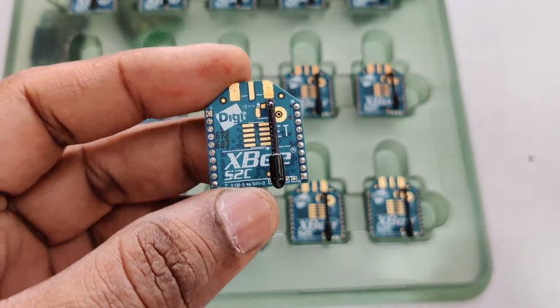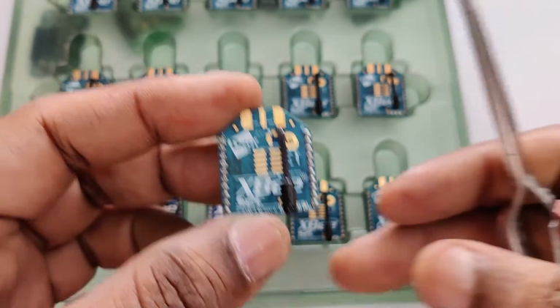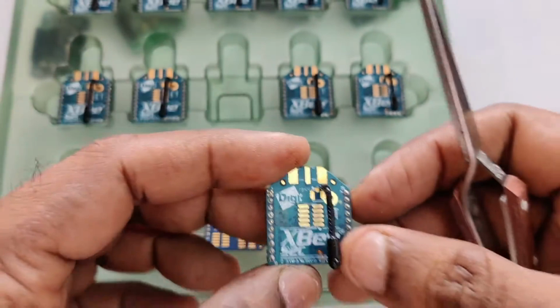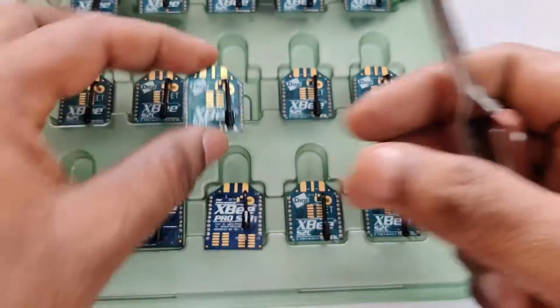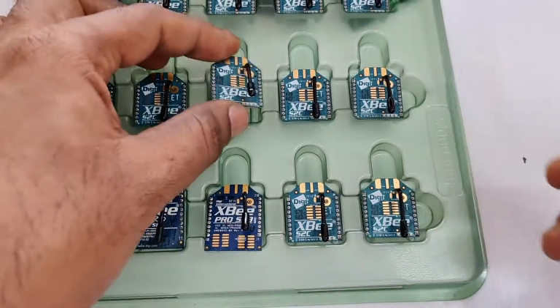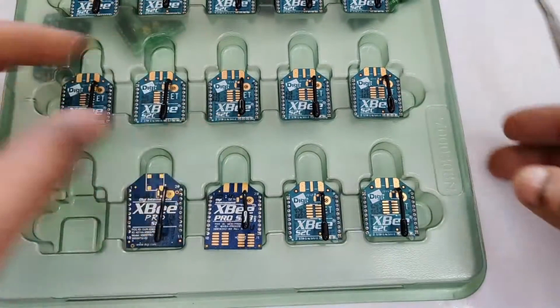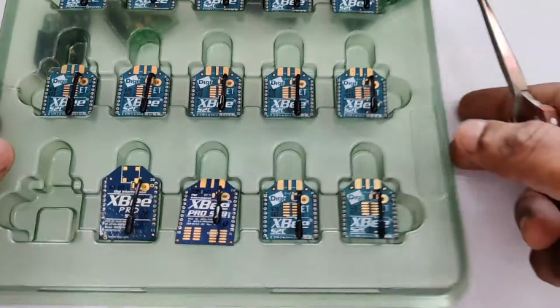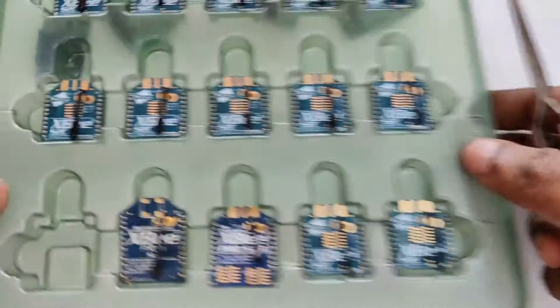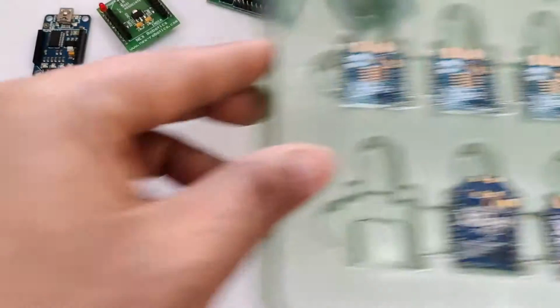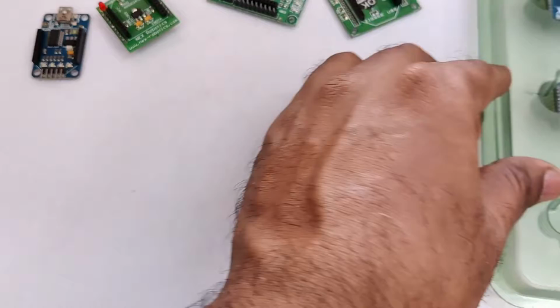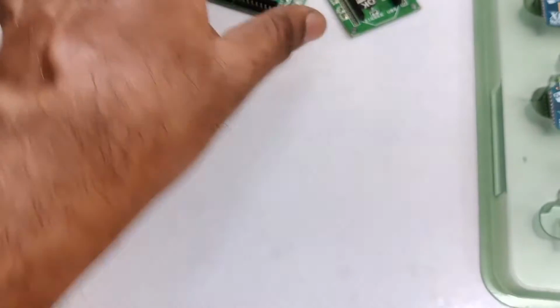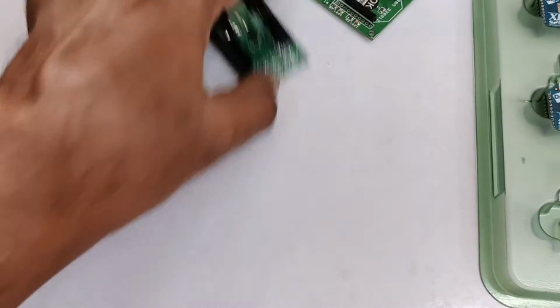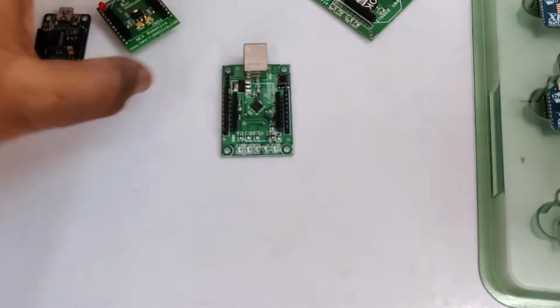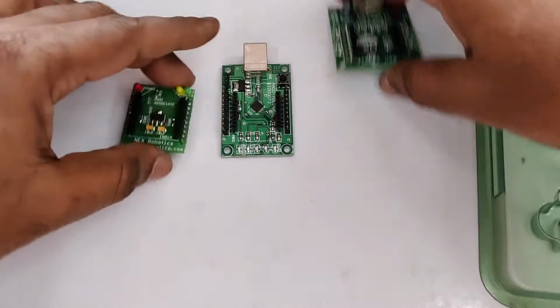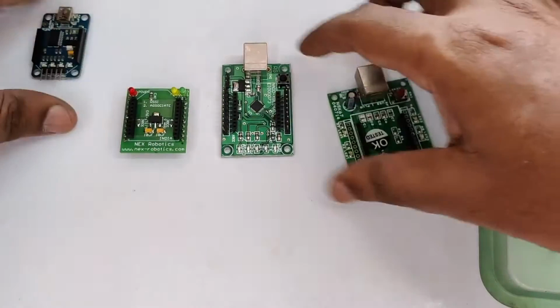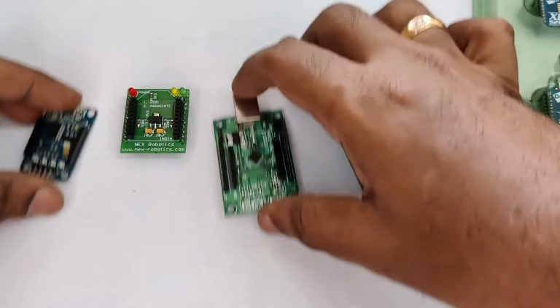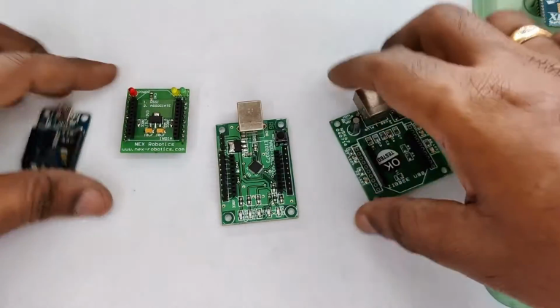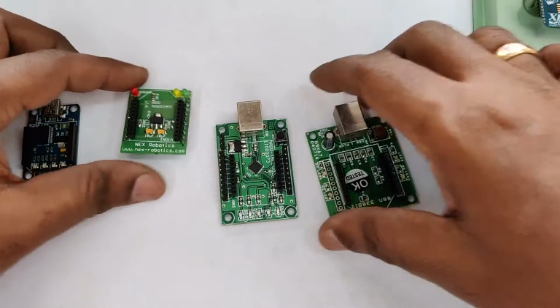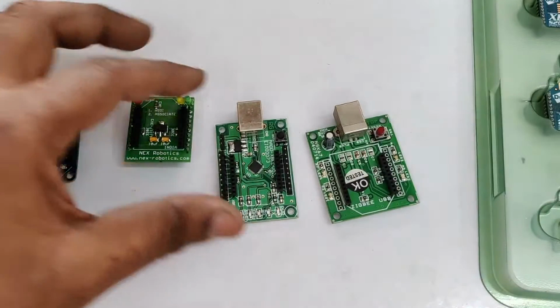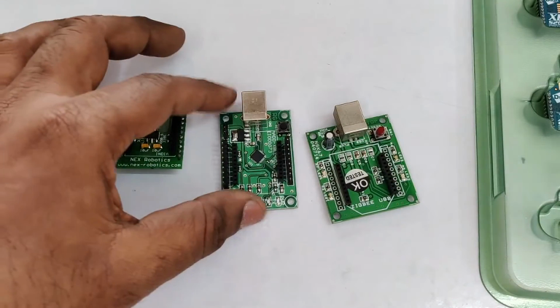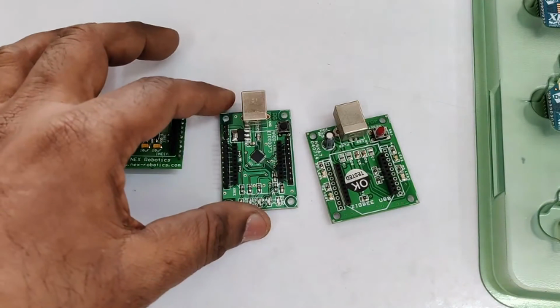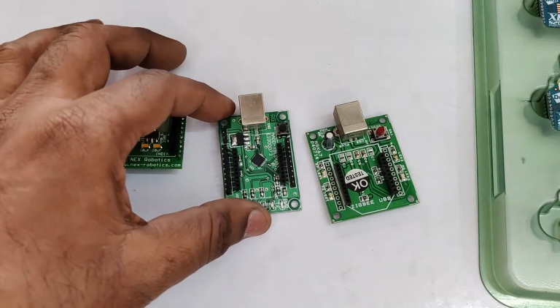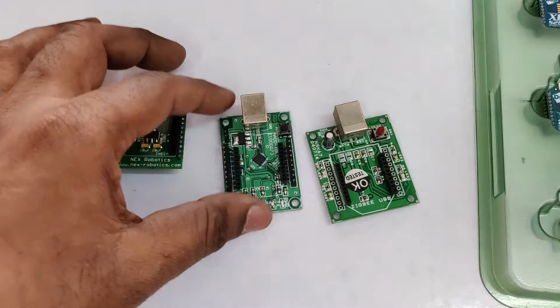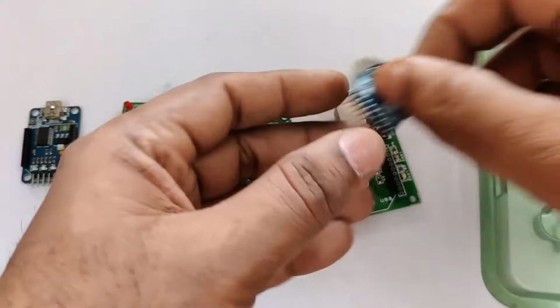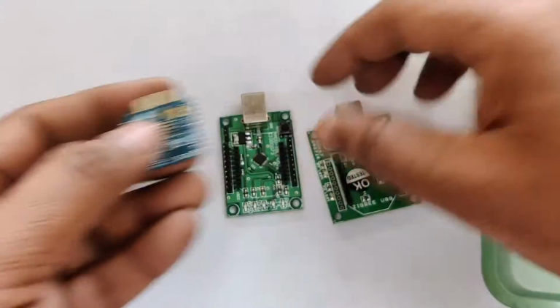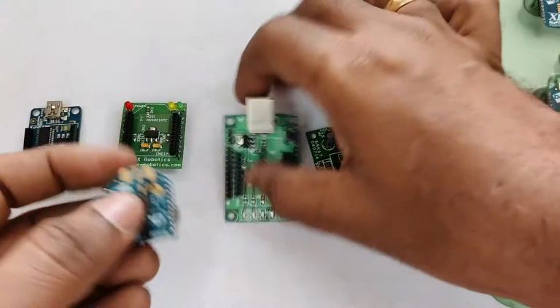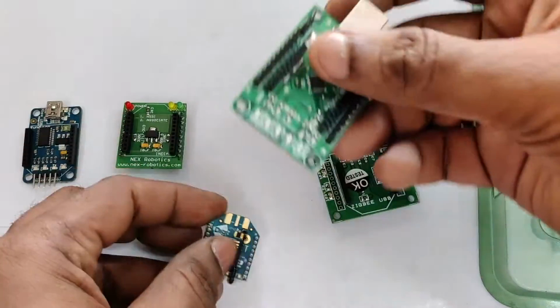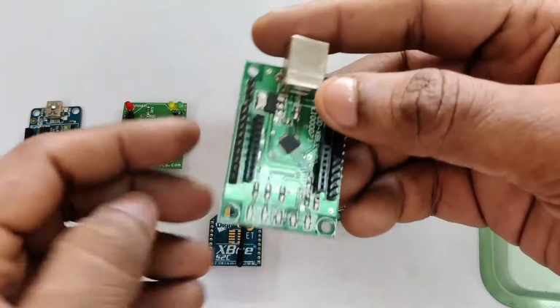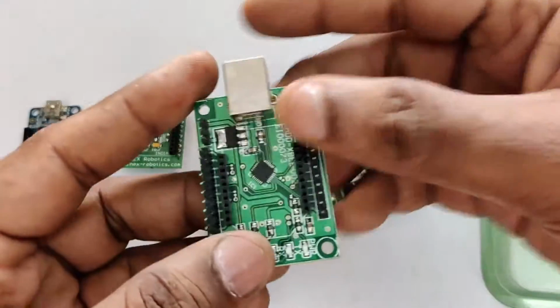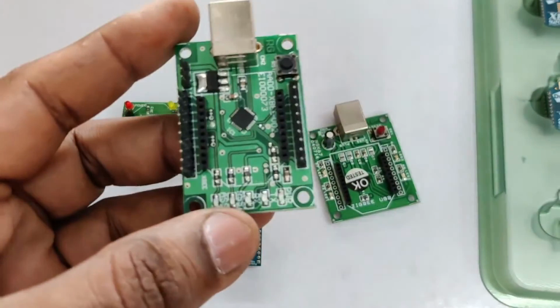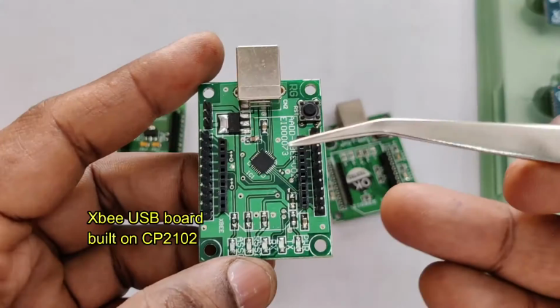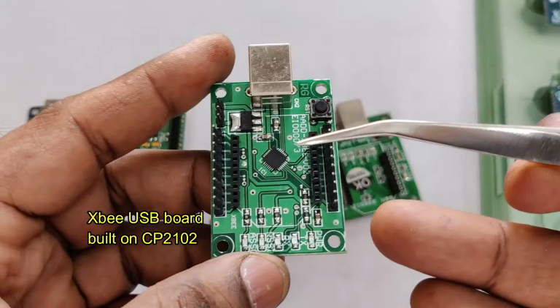S1 and S2 are different, so S1 can only talk with S1, and S2 can only talk with S2. So even if you program the firmware, both modules must be on the same type — either S1 or S2.